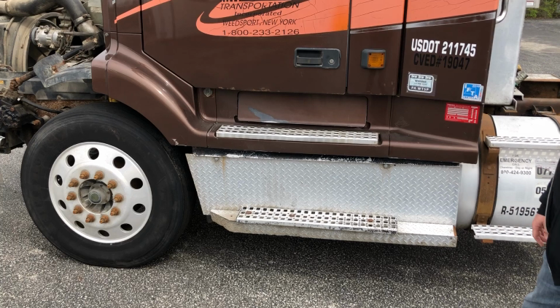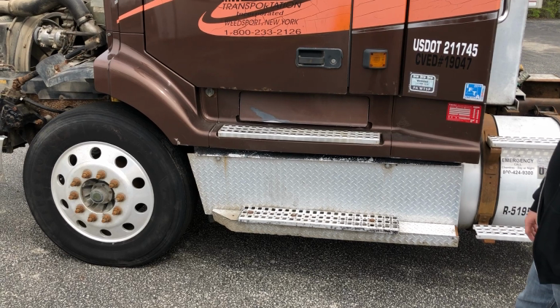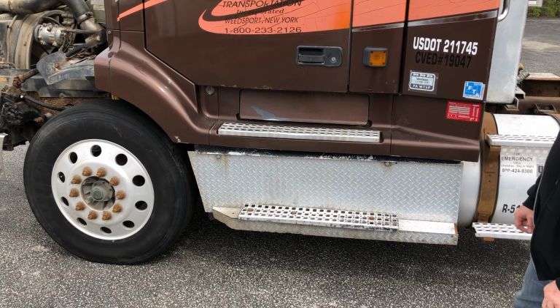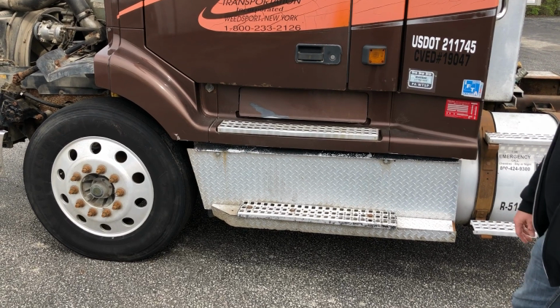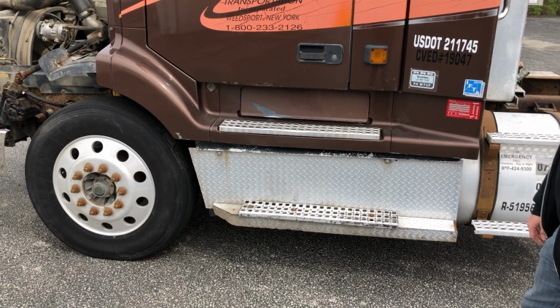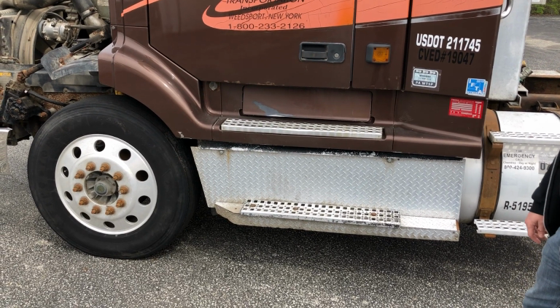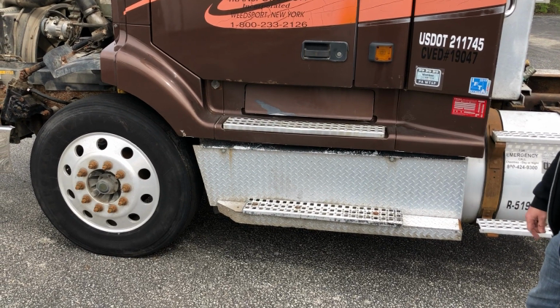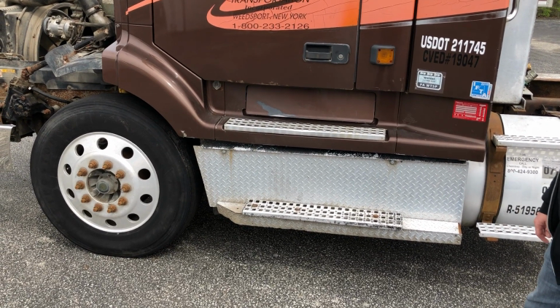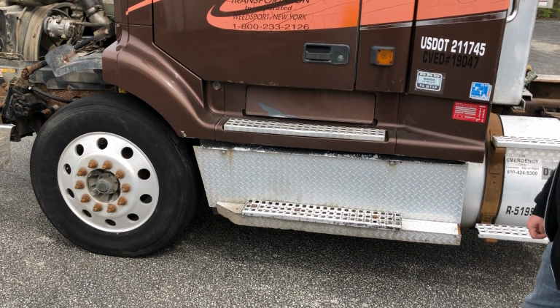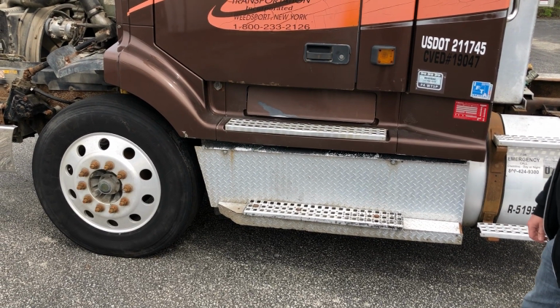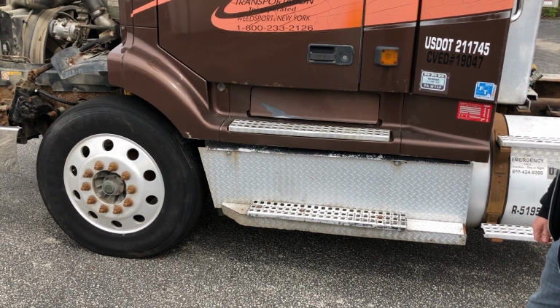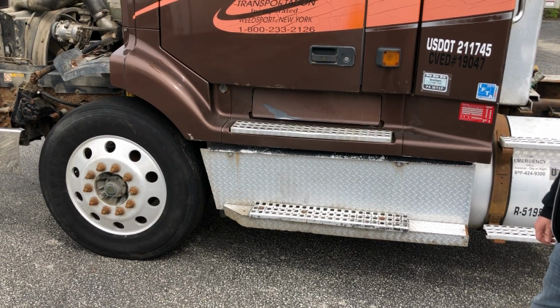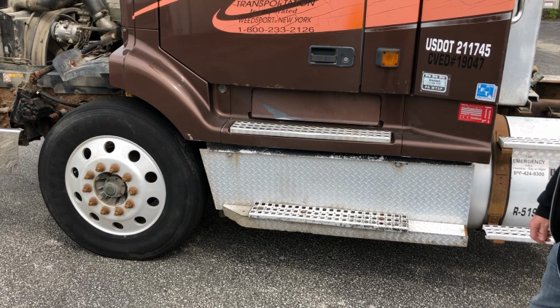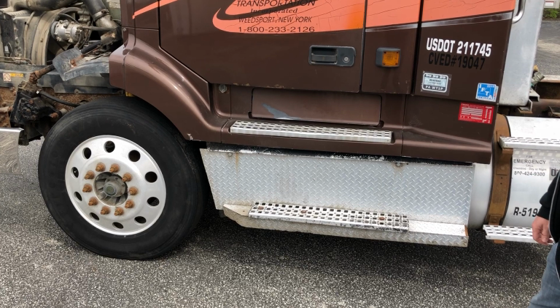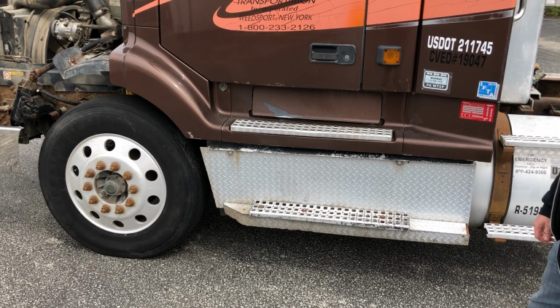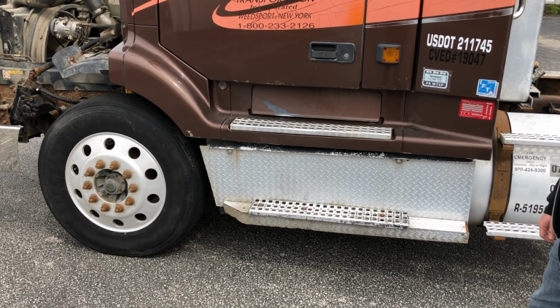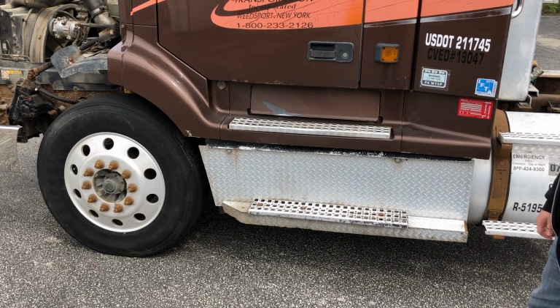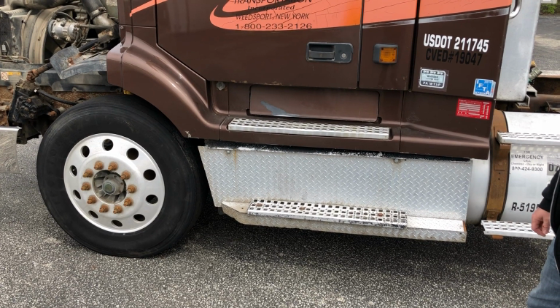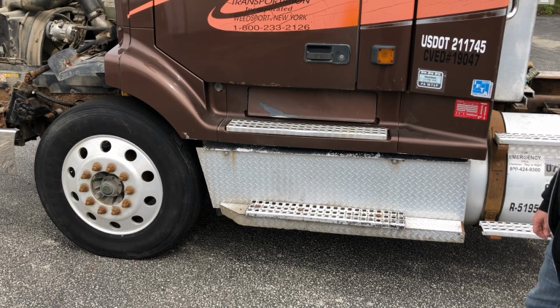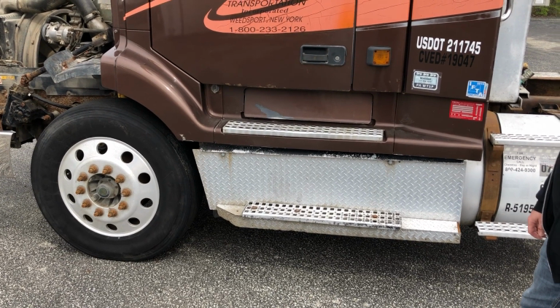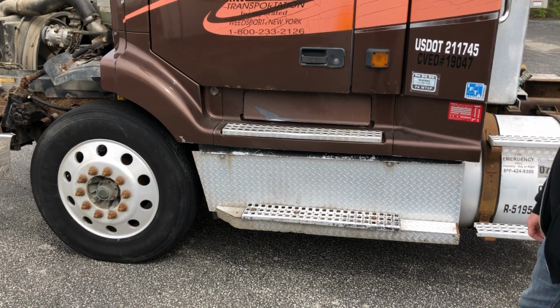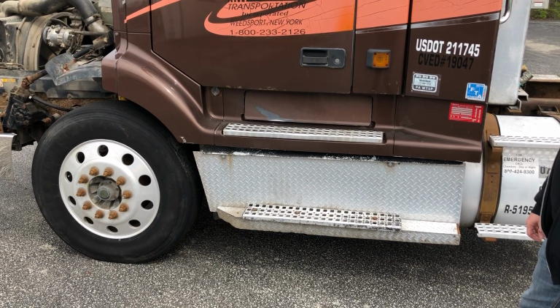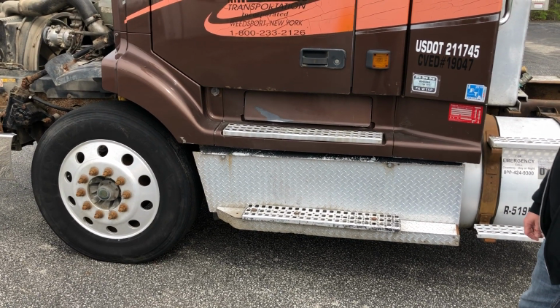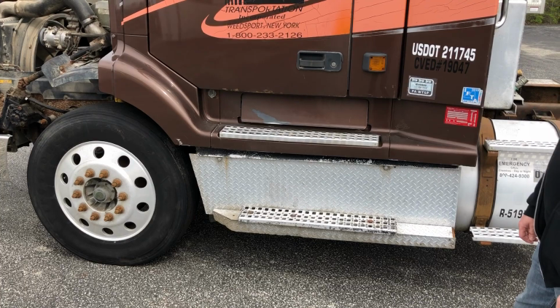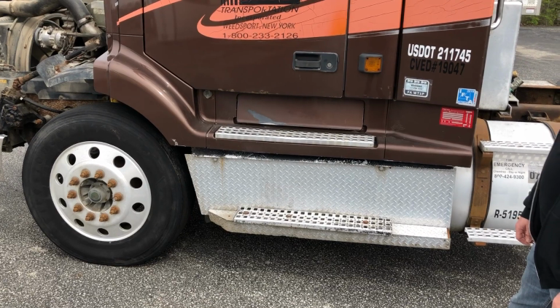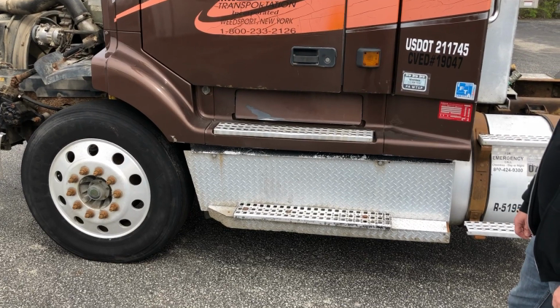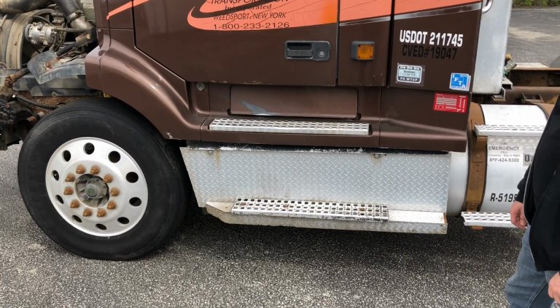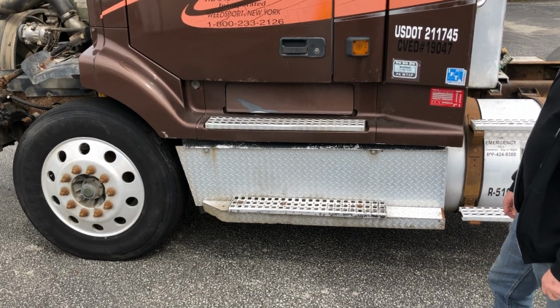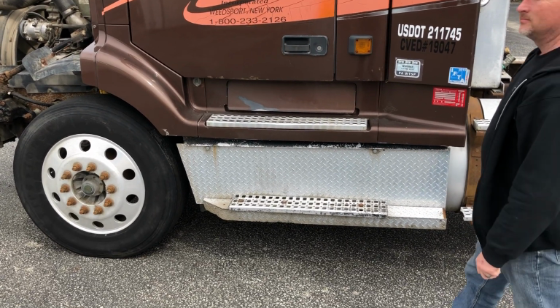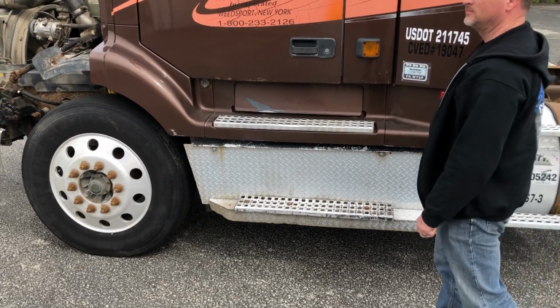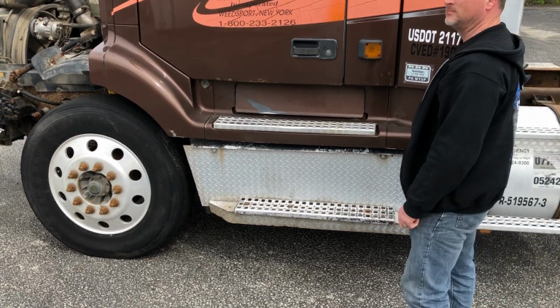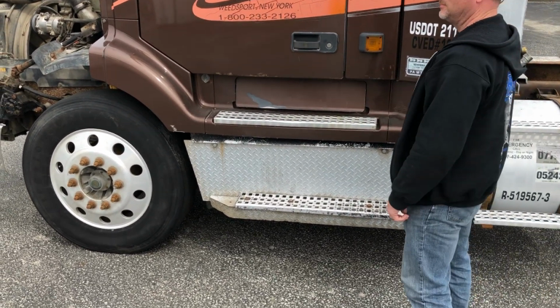Howdy folks and welcome to another 60 Second Safety Brief. Today we're going to cover something real simple that actually a lot of drivers get wrong and get hurt over, and that's using three points of contact getting in and out of the truck. Kenny's going to help assist today.